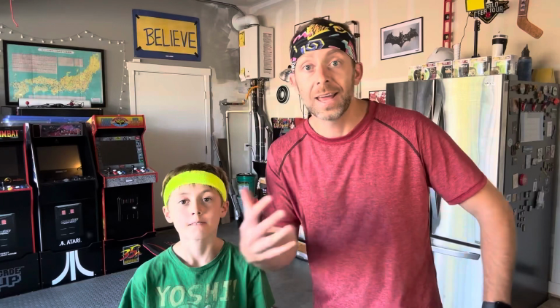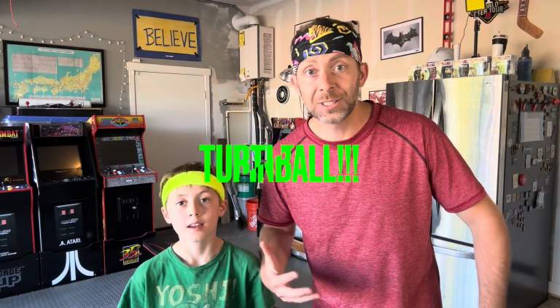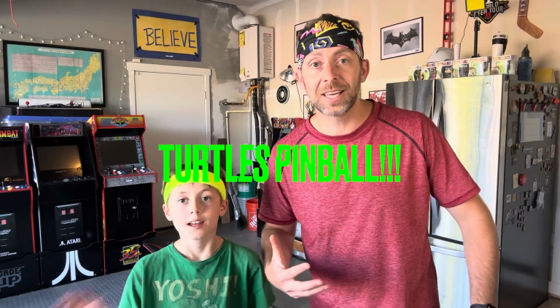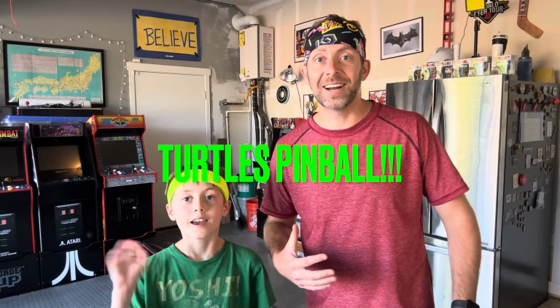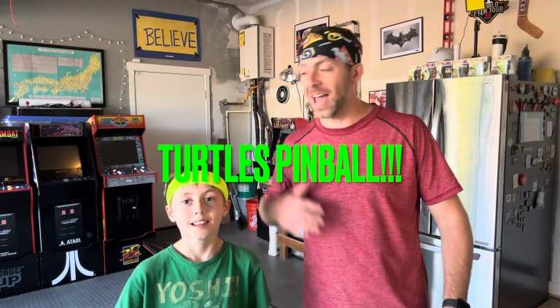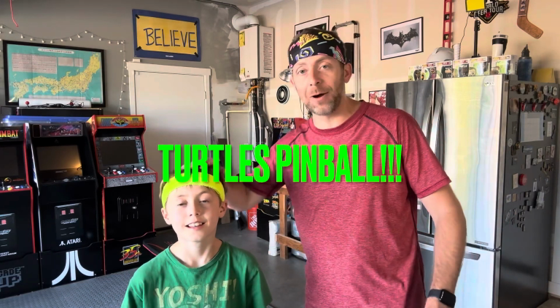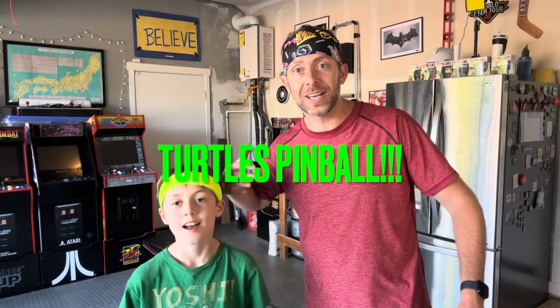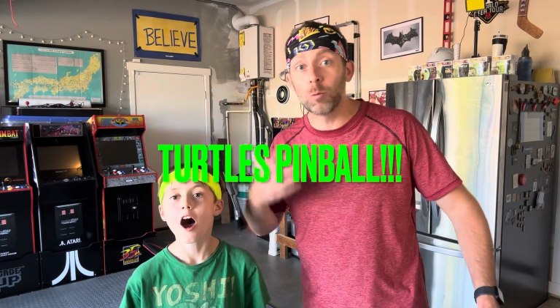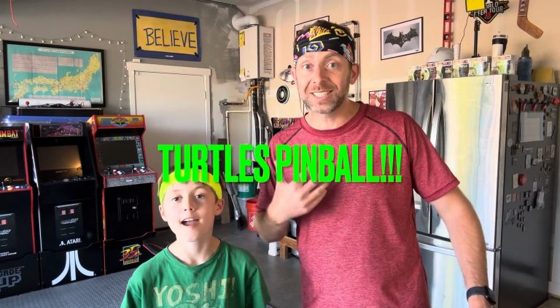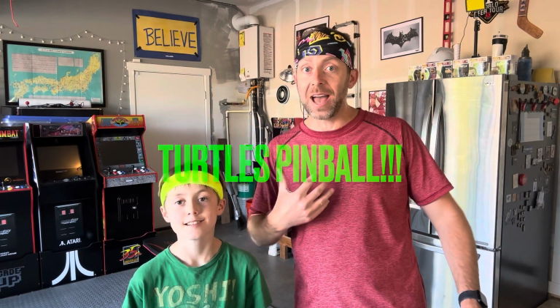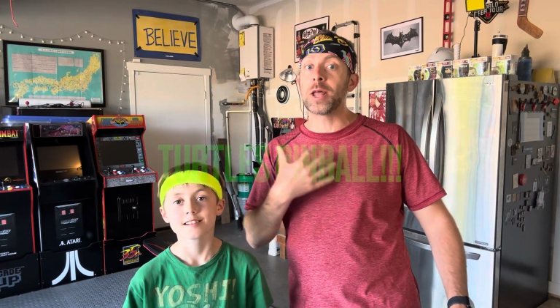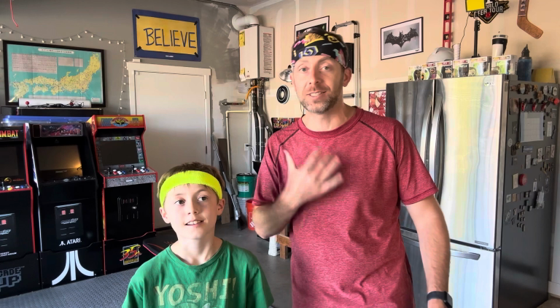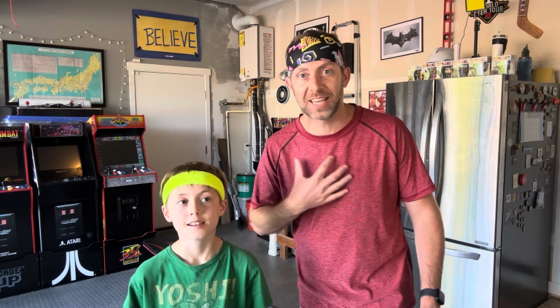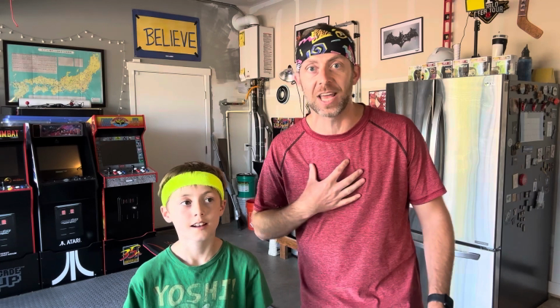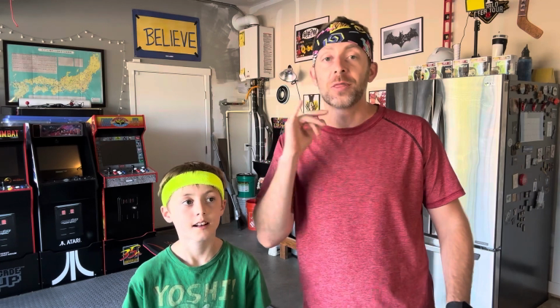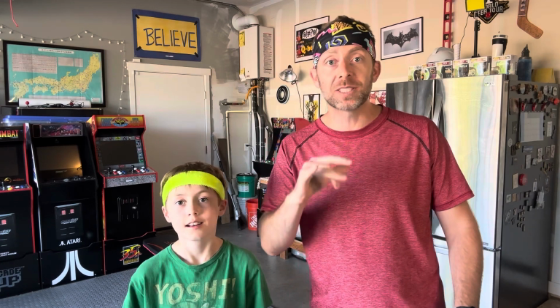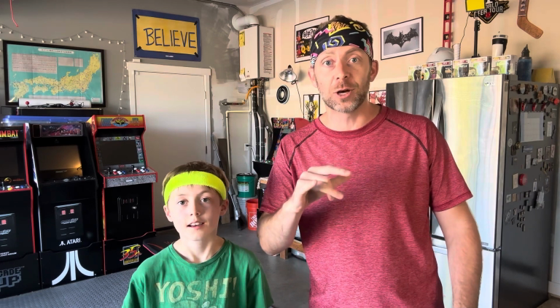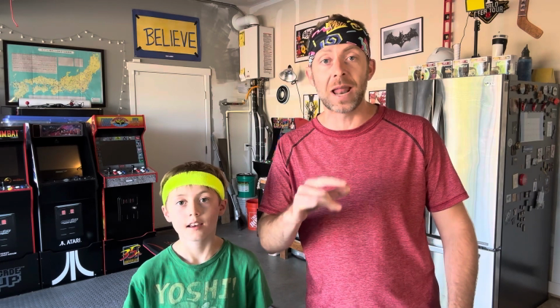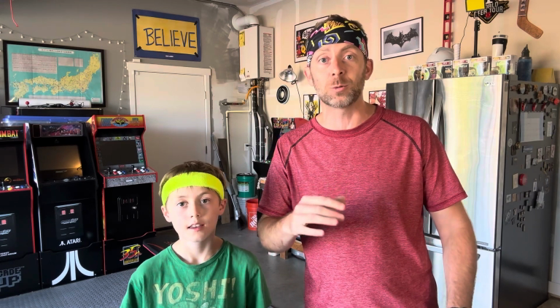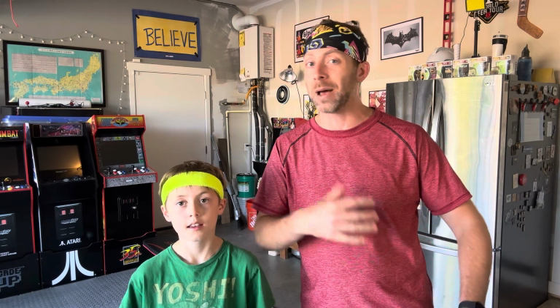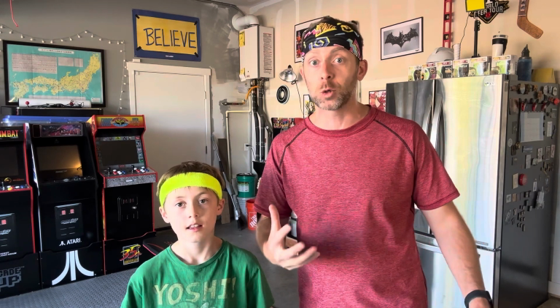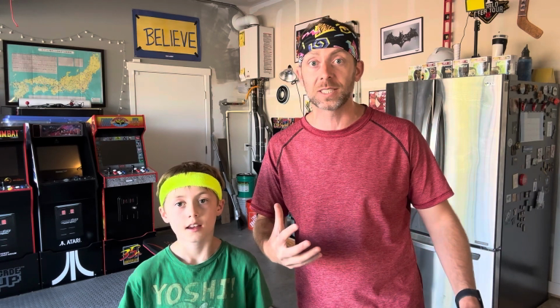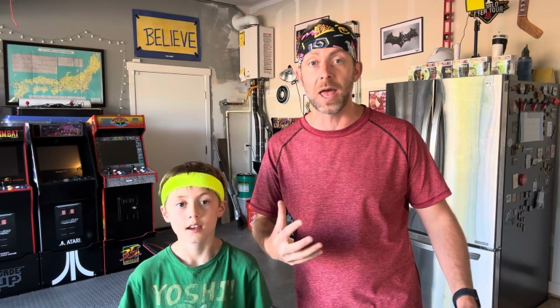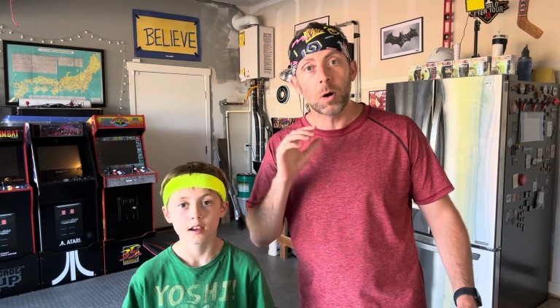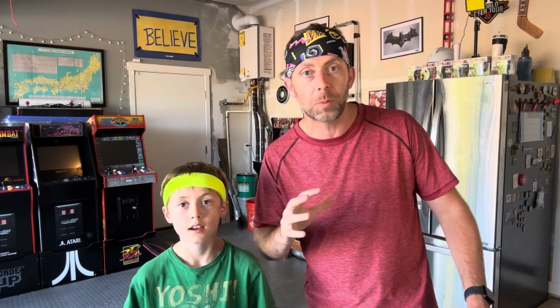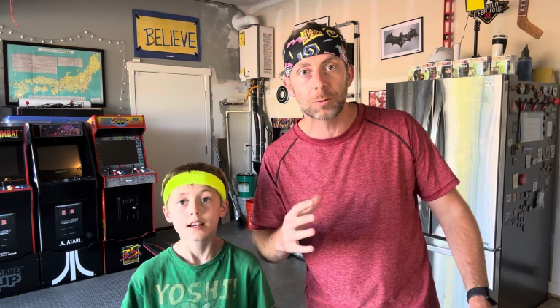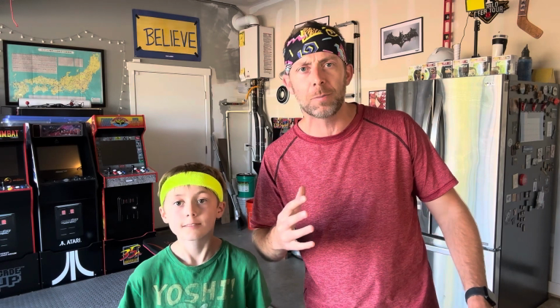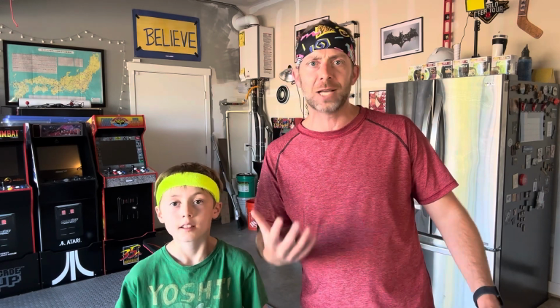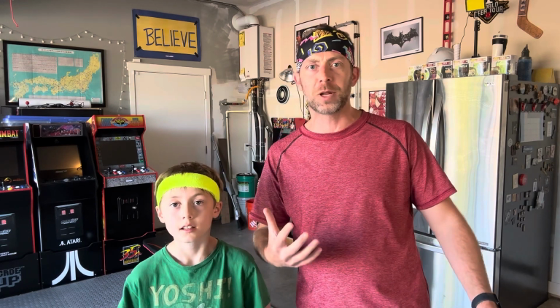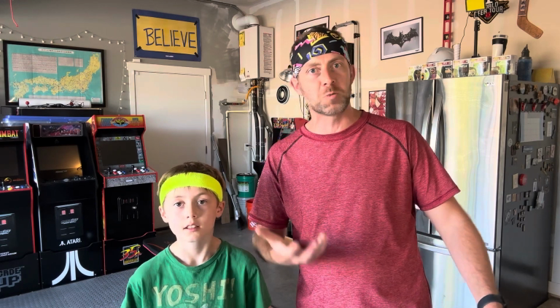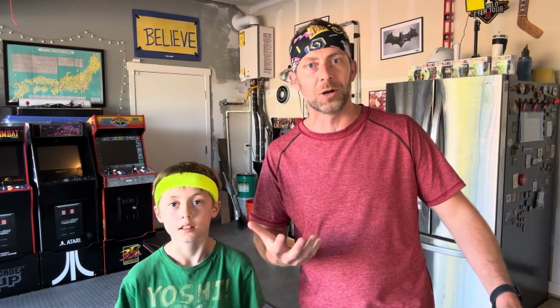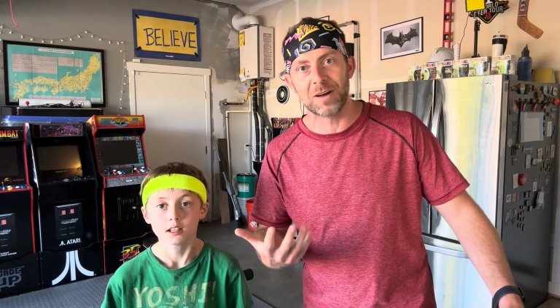Hey guys, Nercules here and my oldest, and we just got back from an awesome vacation. There will be some videos coming out this week about some of the cool places we went. But one of the places that we hit up was actually pretty normal — it was Five Below.